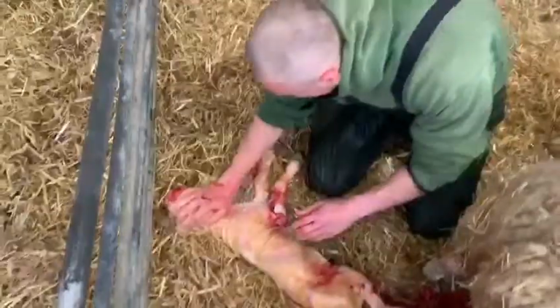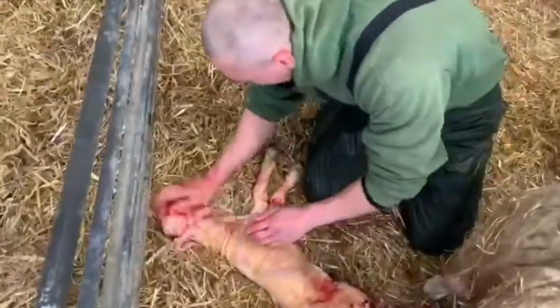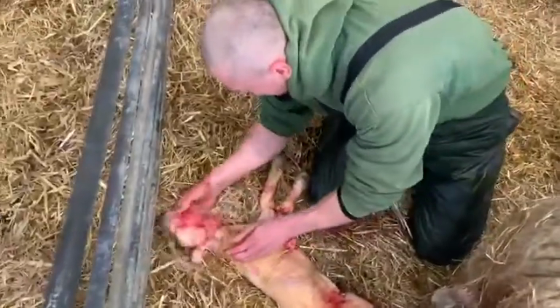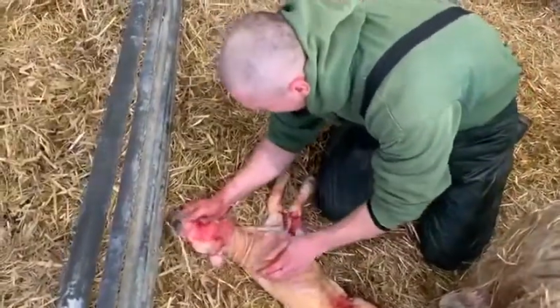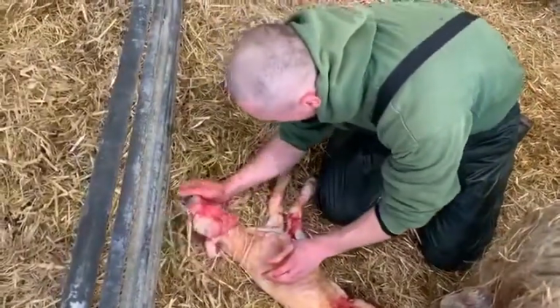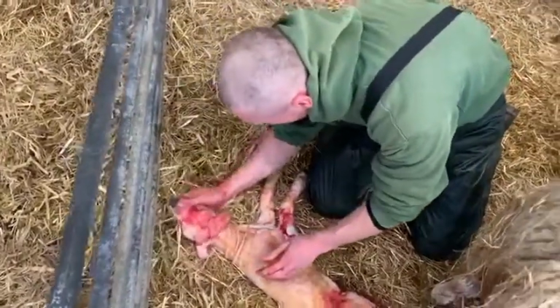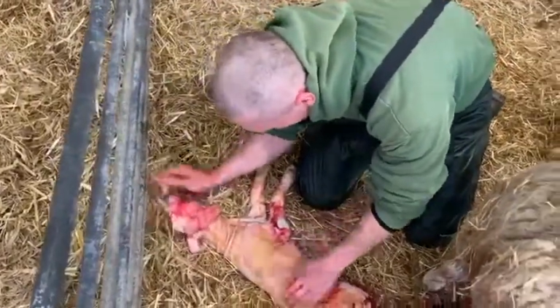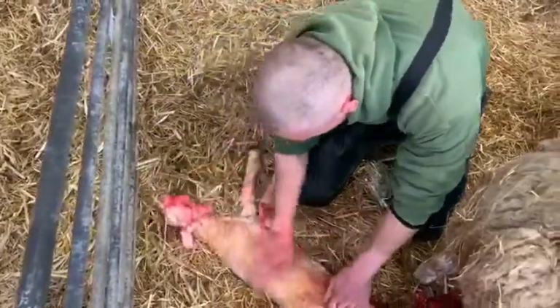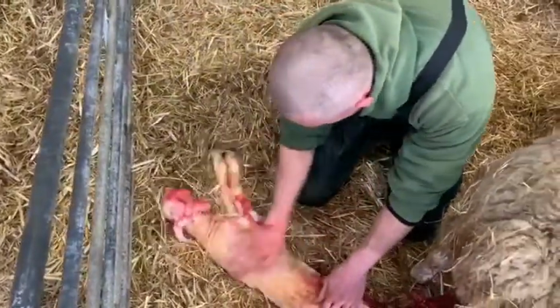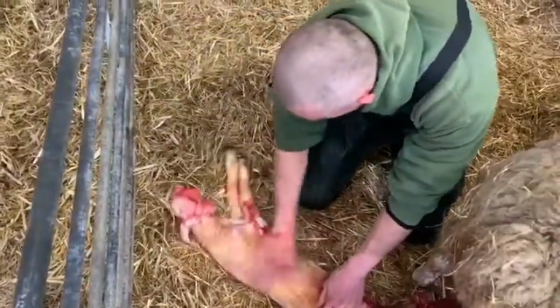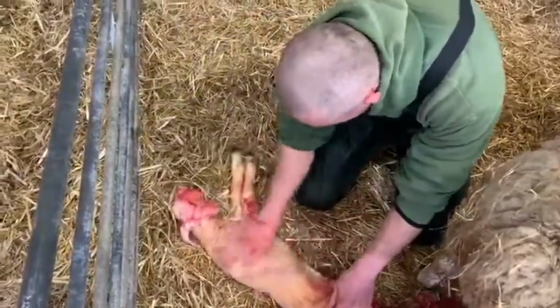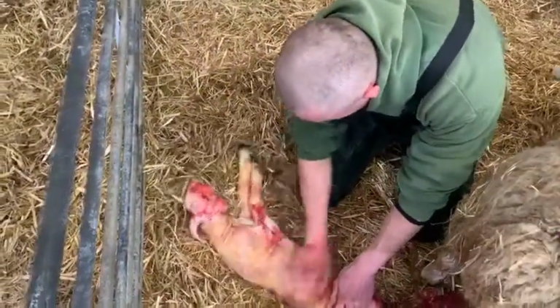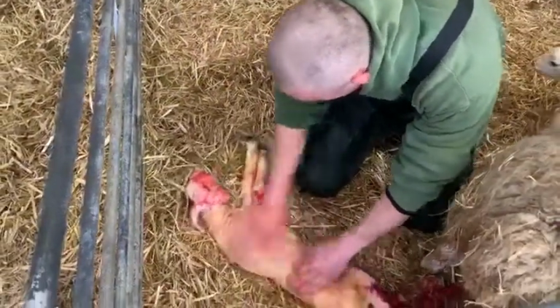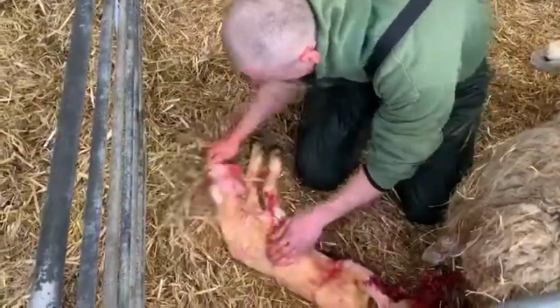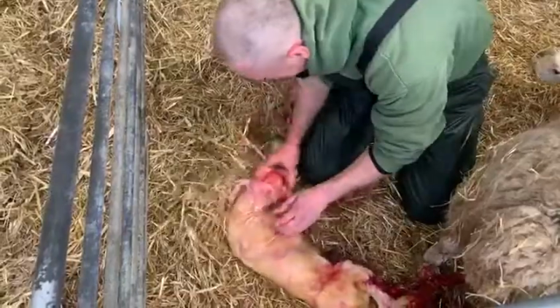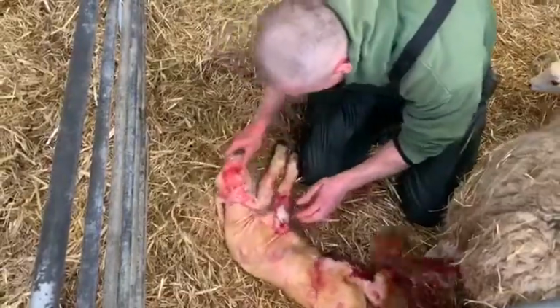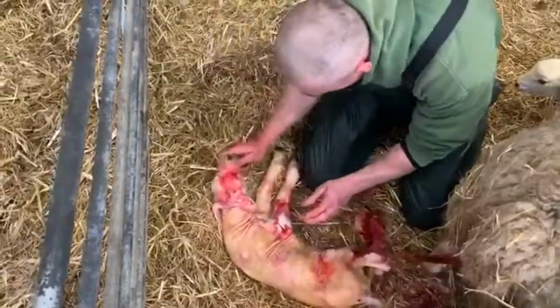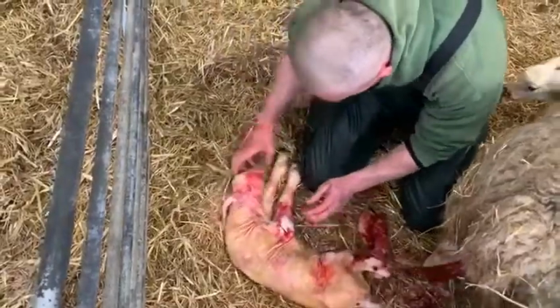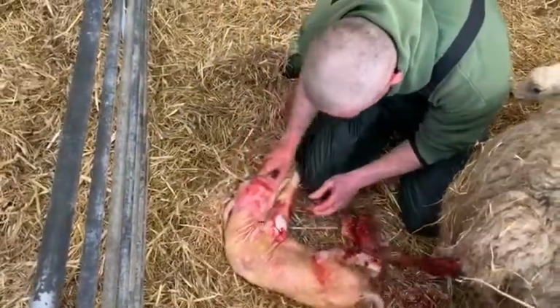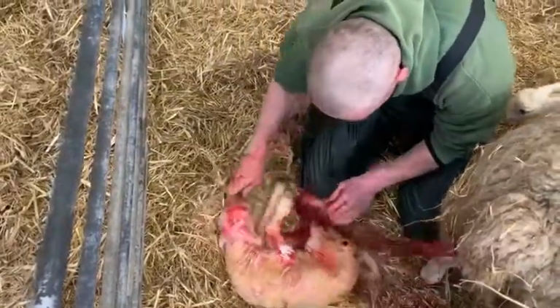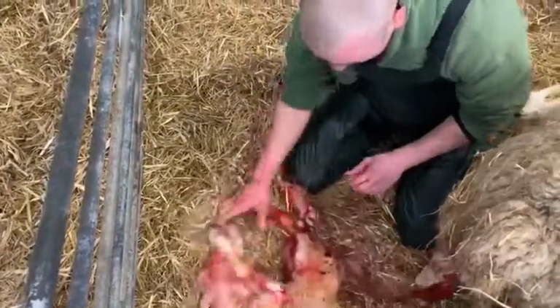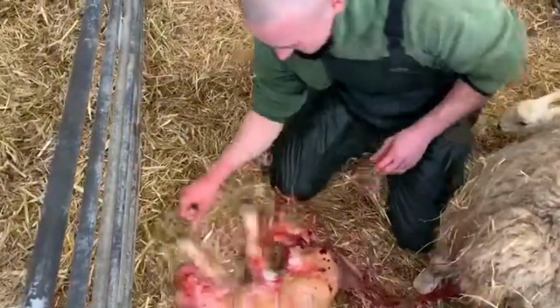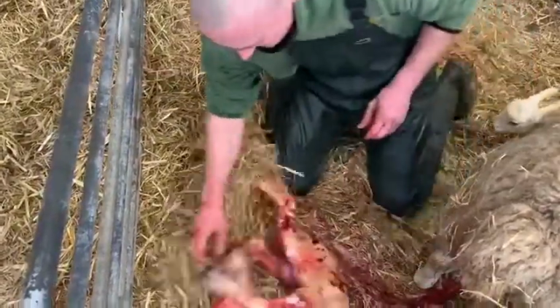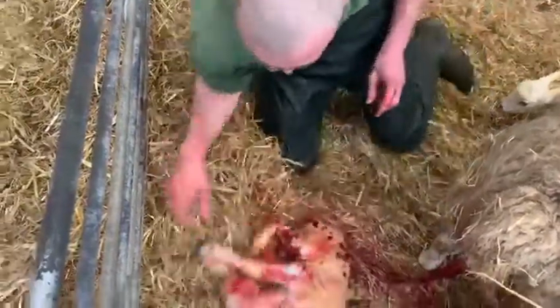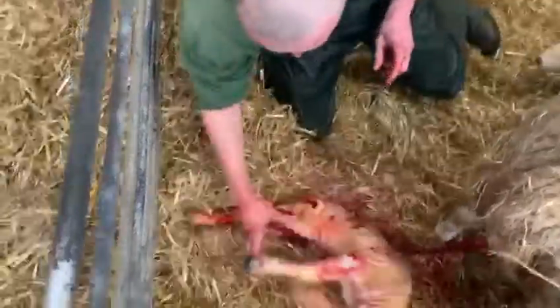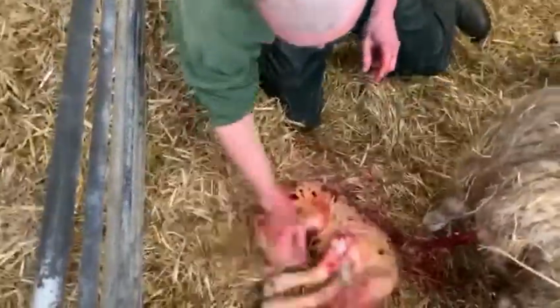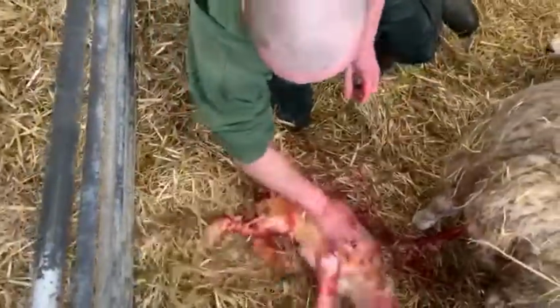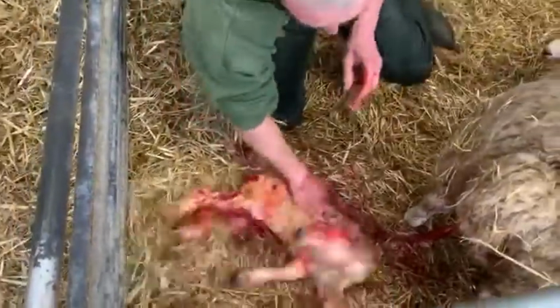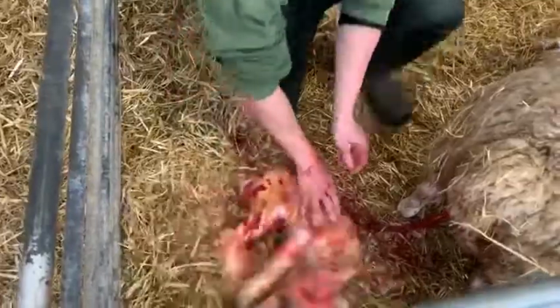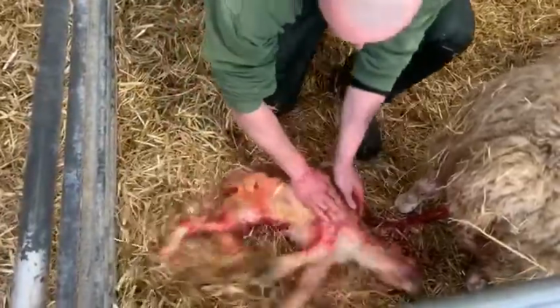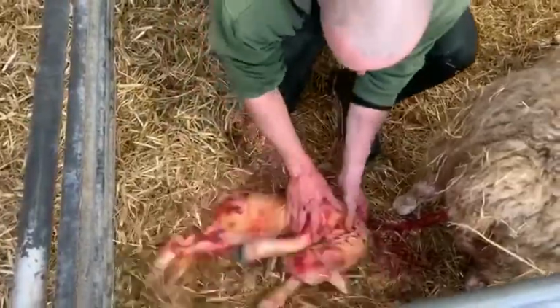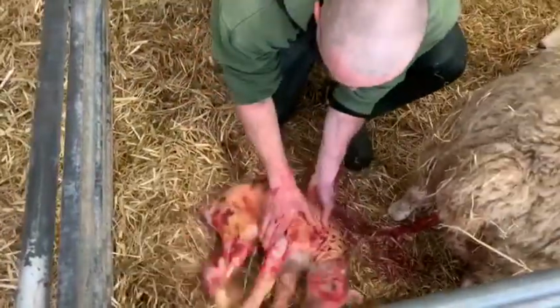Tom's just giving it a rub now, clearing the airways, making sure everything's clear — clear the nose, clear the mouth. Oh look at that, lovely sign of life there, quite a big lamb as well.